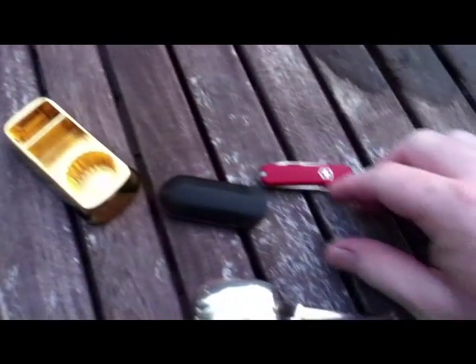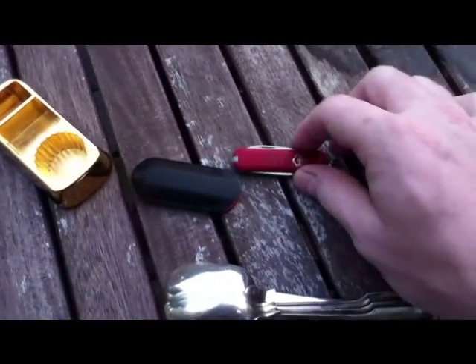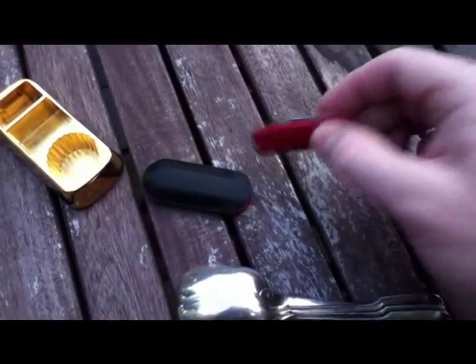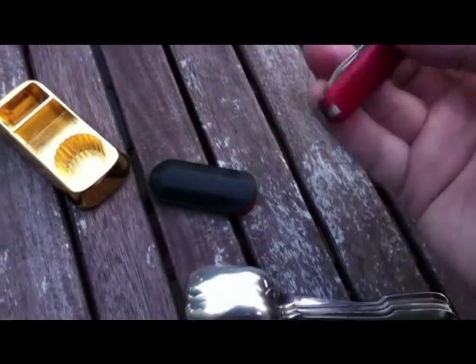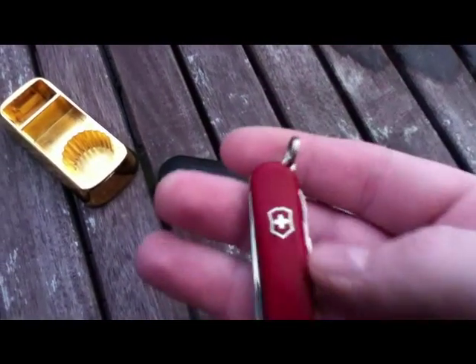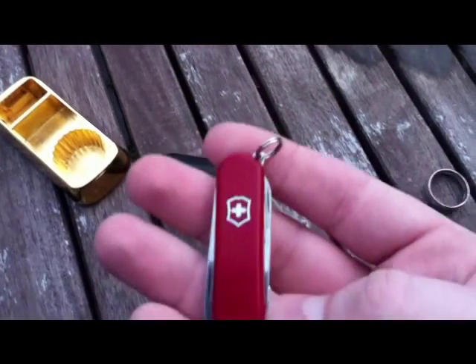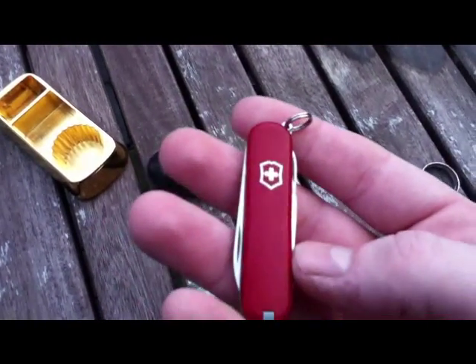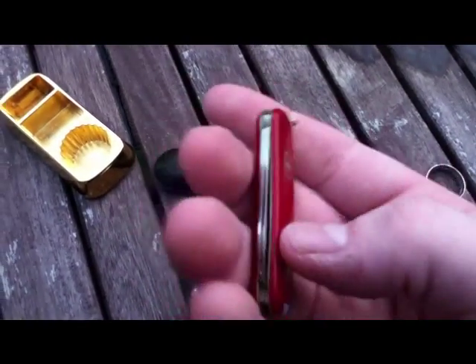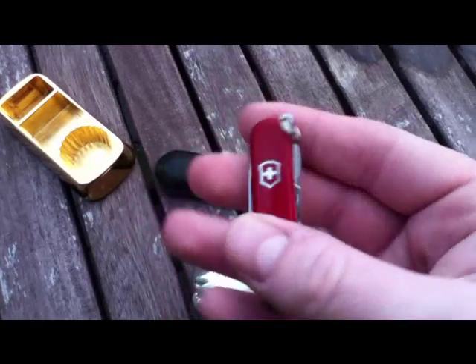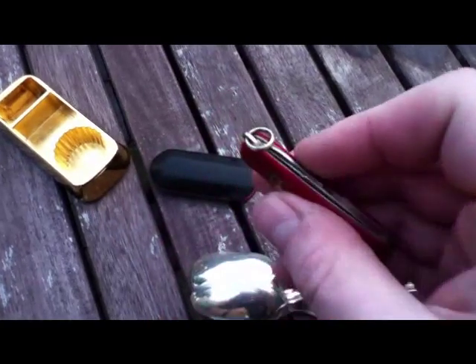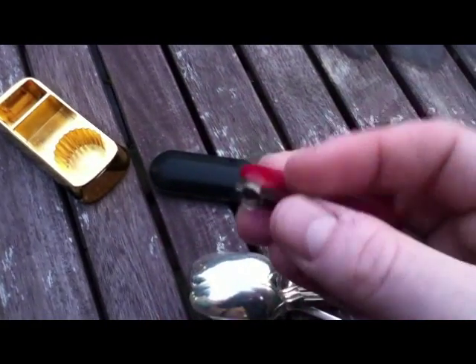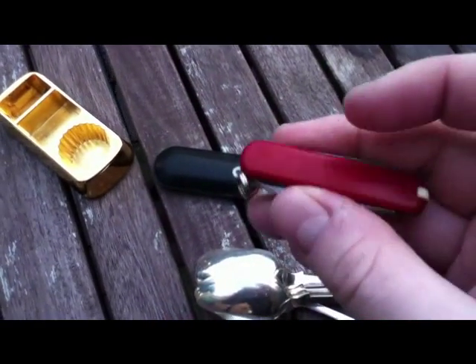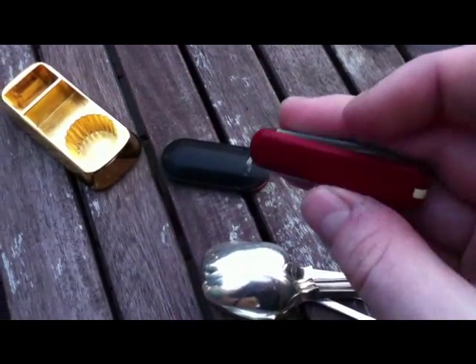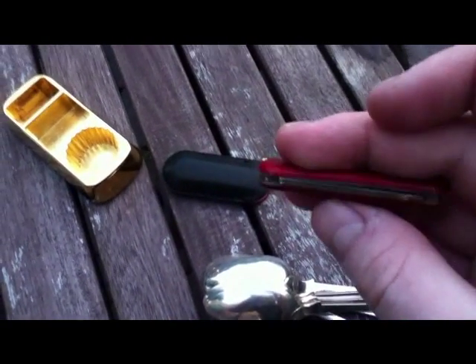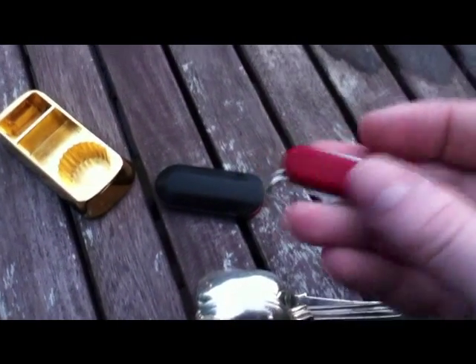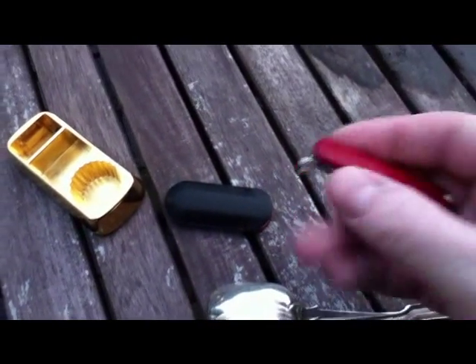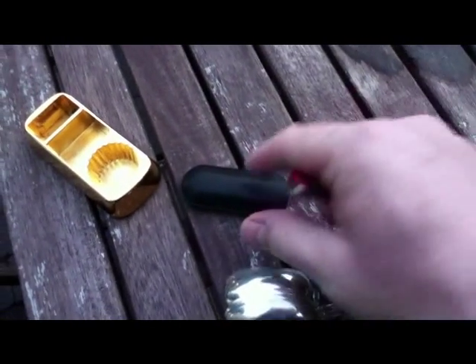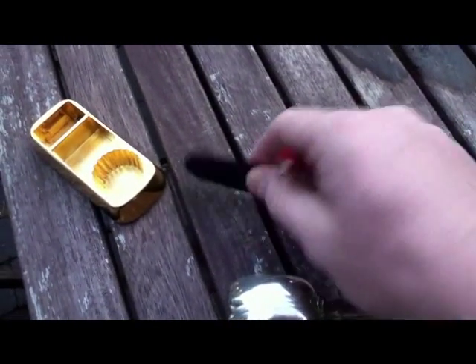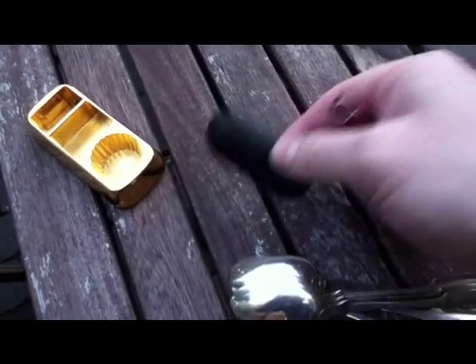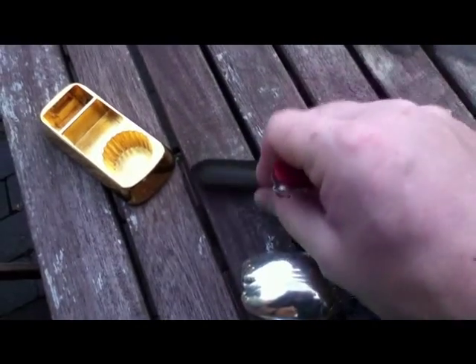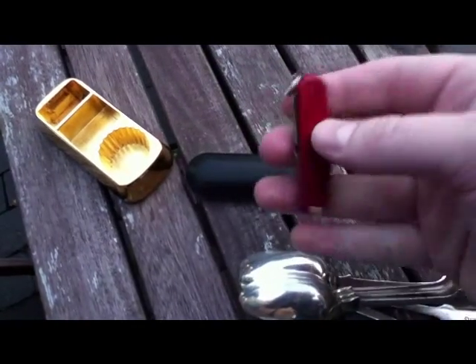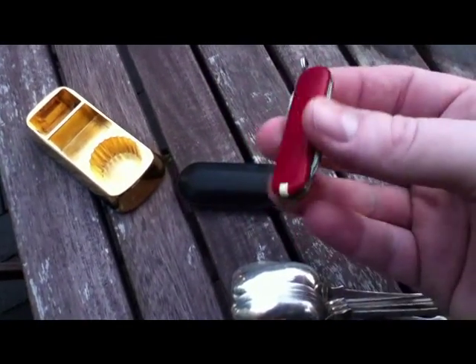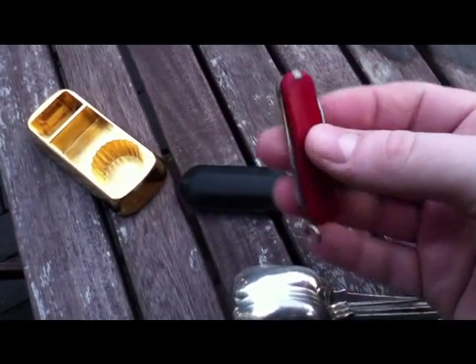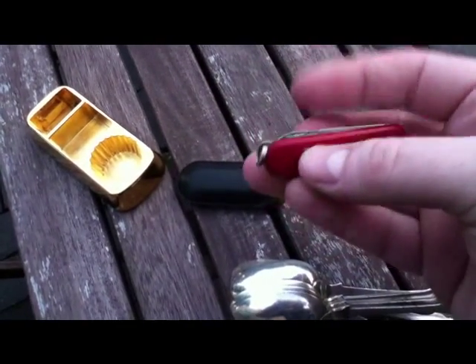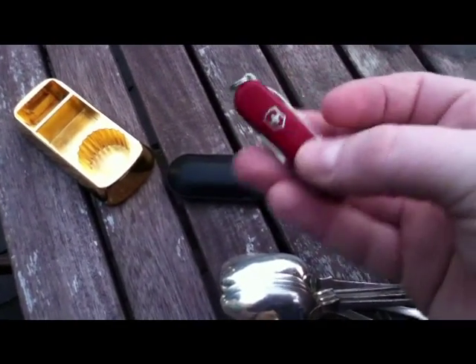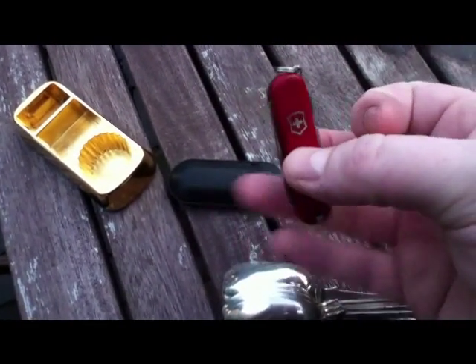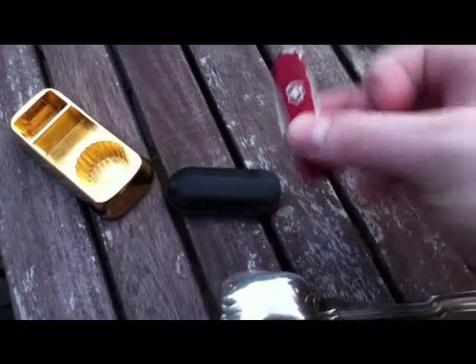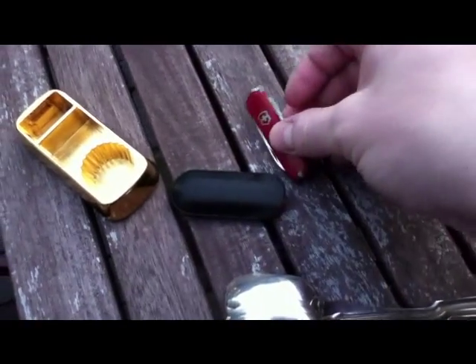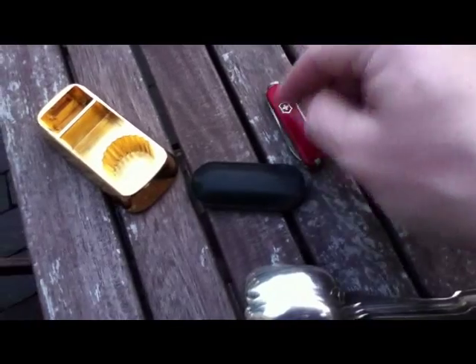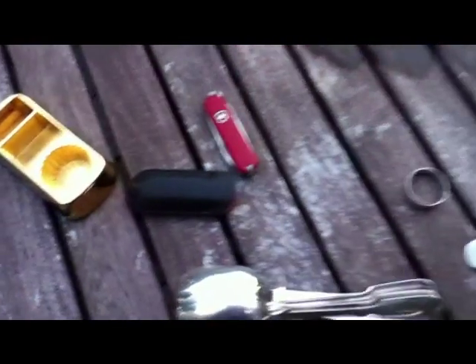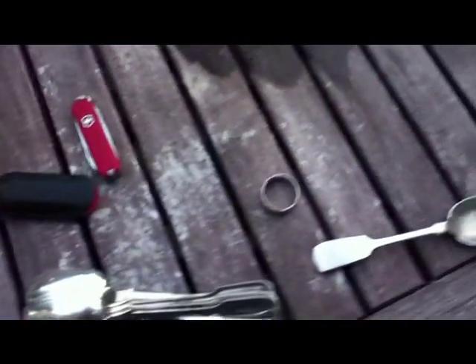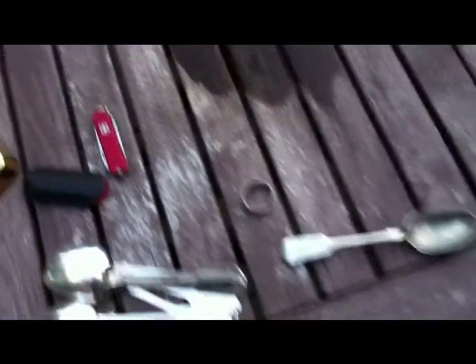I picked up this, which is a nice Swiss Army penknife with a knife and scissors, a toothpick and tweezers and a nail file with its case. A genuine one, which is always nice, and it was £2, so I should be able to flip that on eBay.